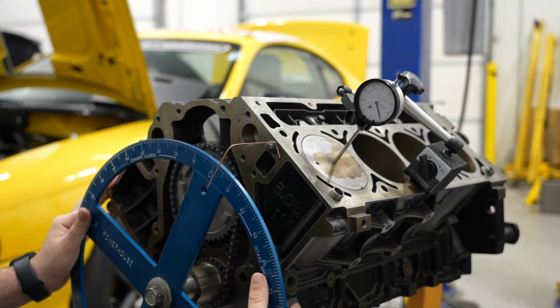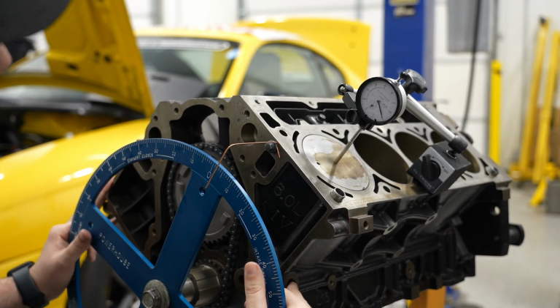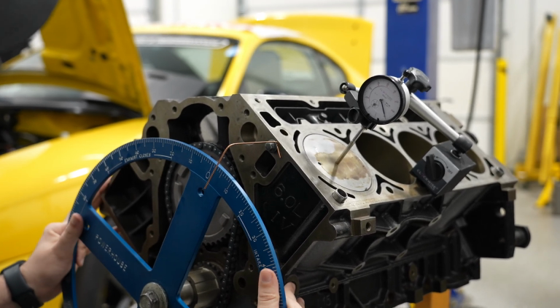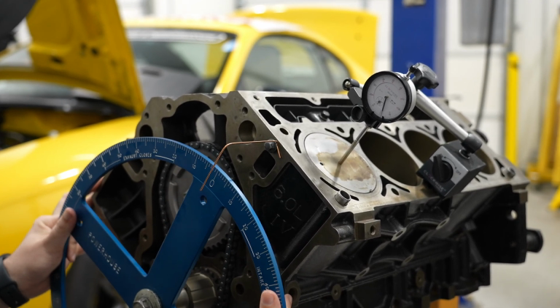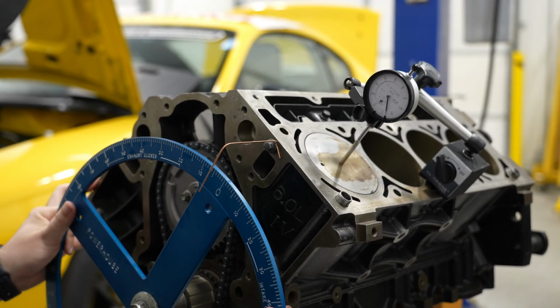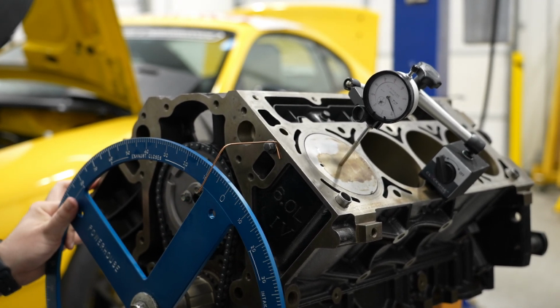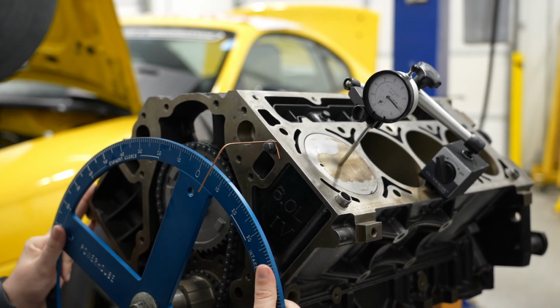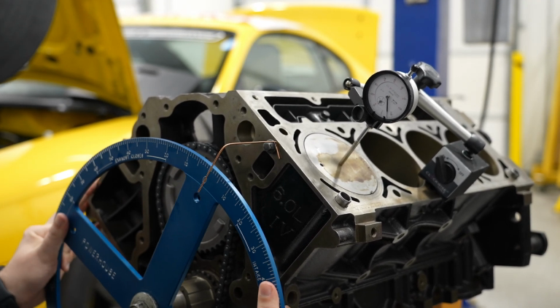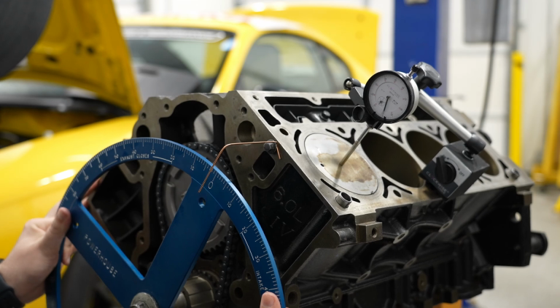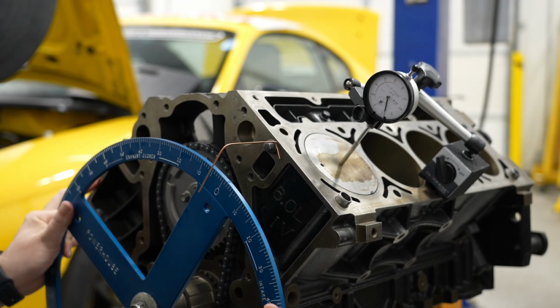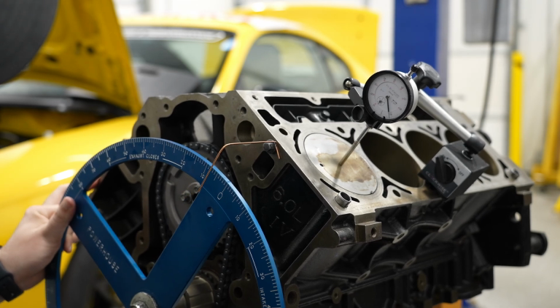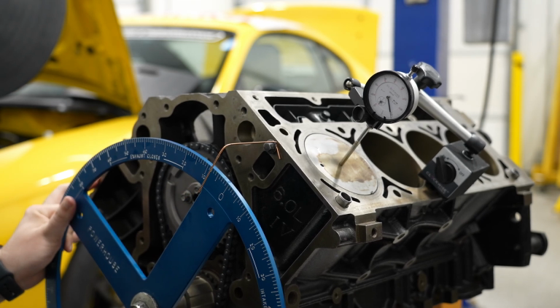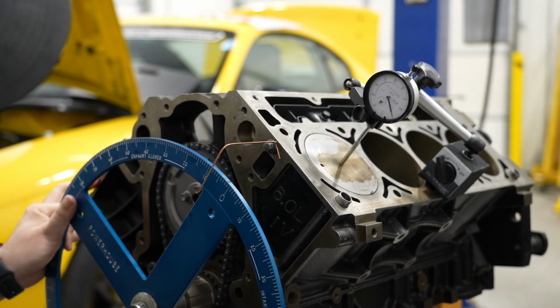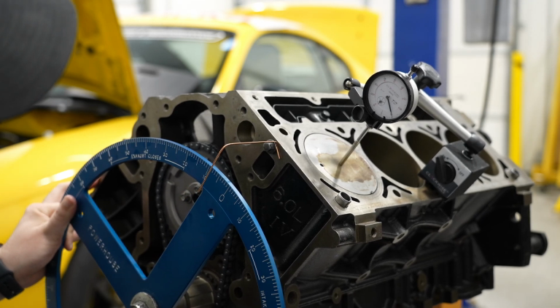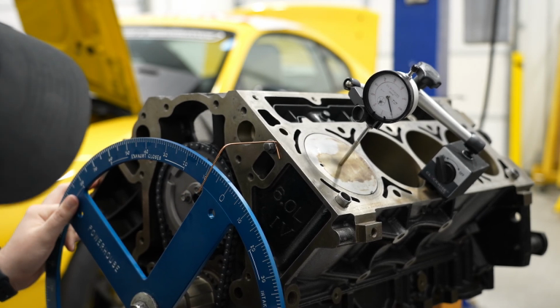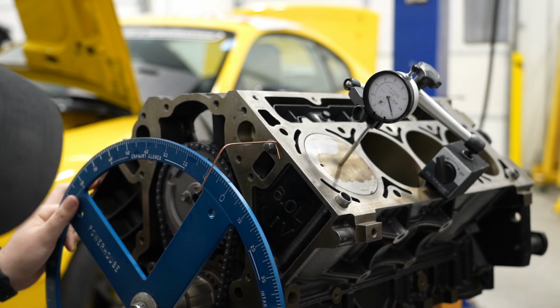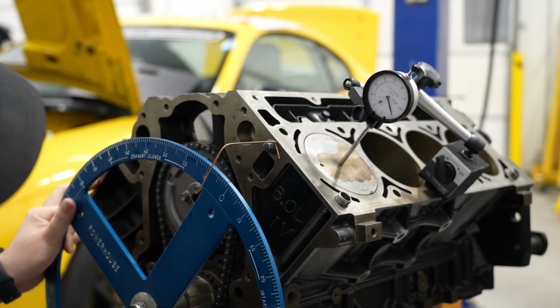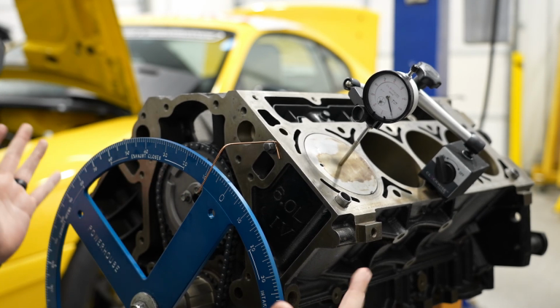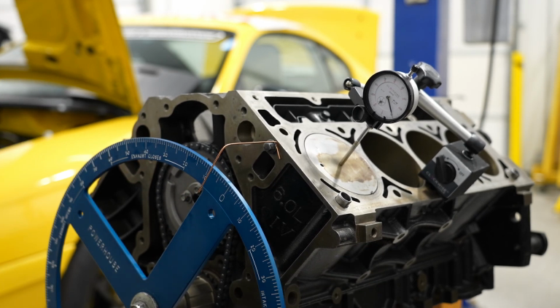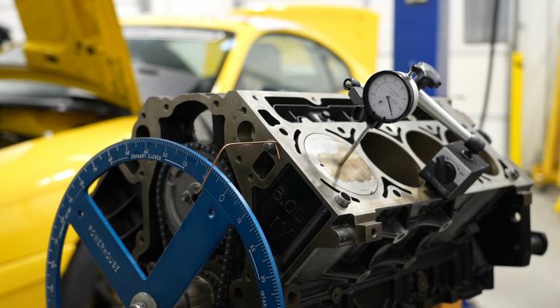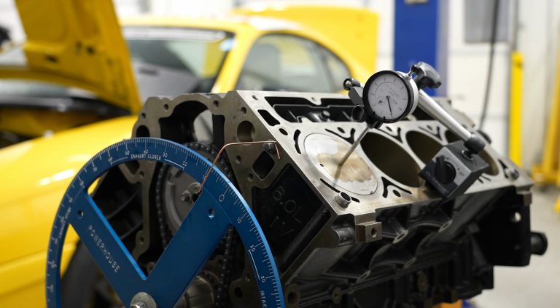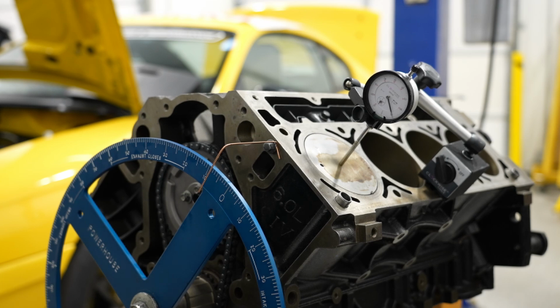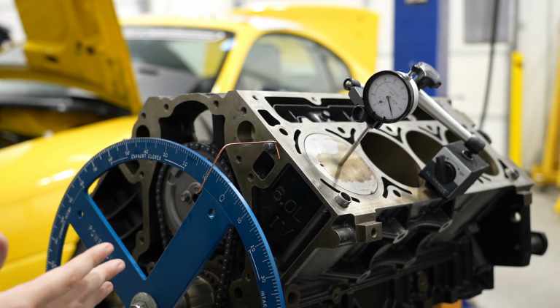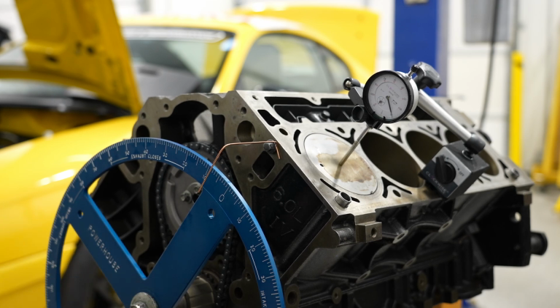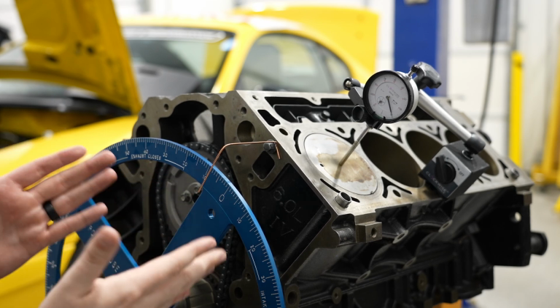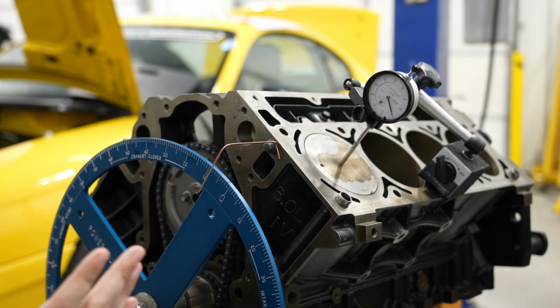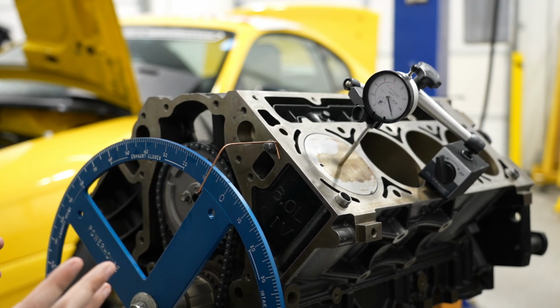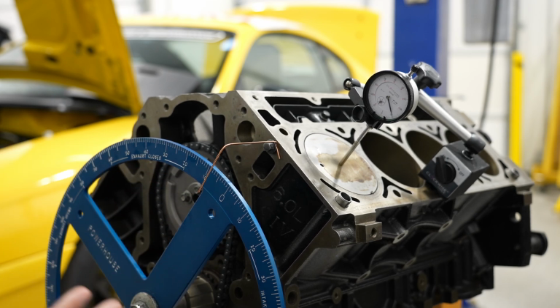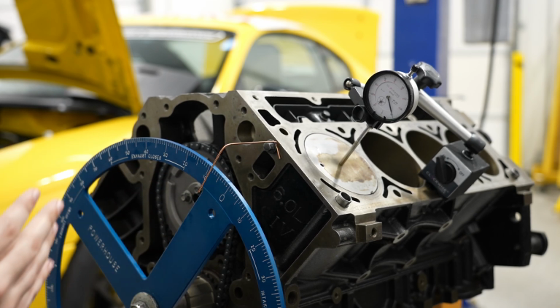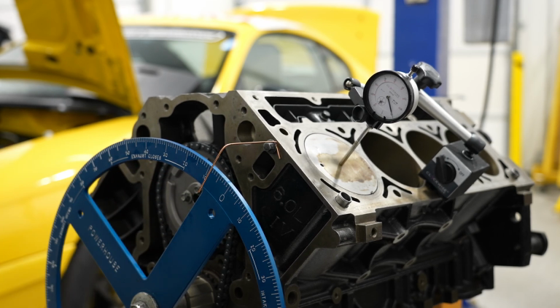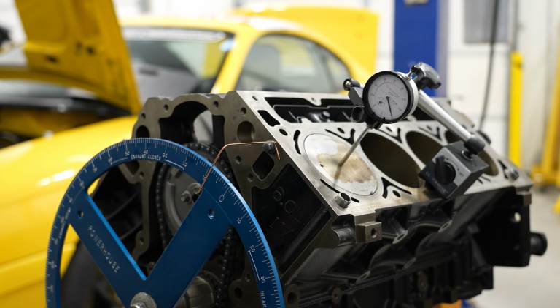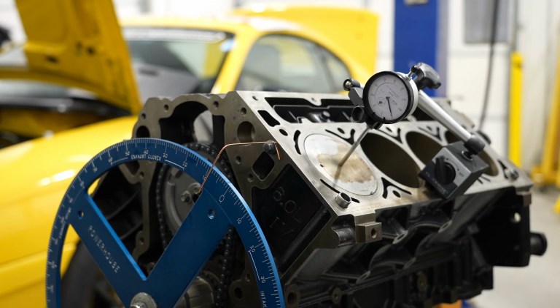Right there I'm about five and a half. Five and a half — that means I'm perfectly on top dead center, because we're just taking the split of the numbers to make sure it's the same on either side.